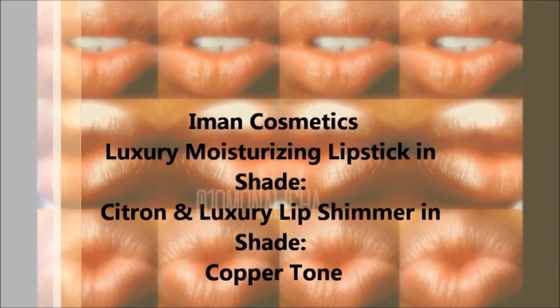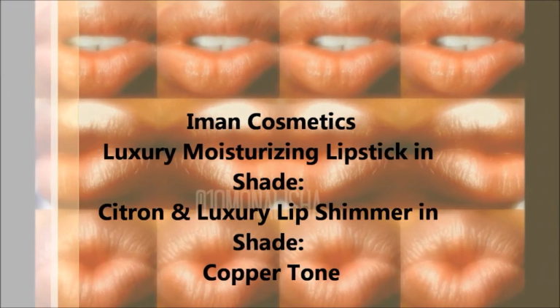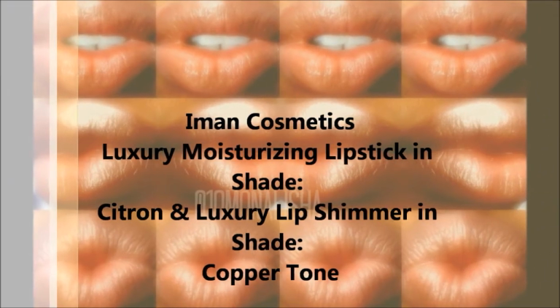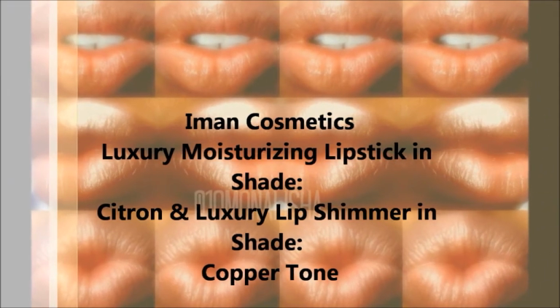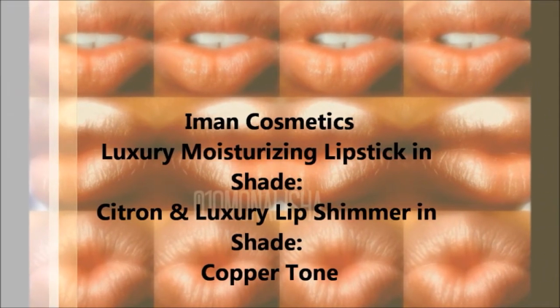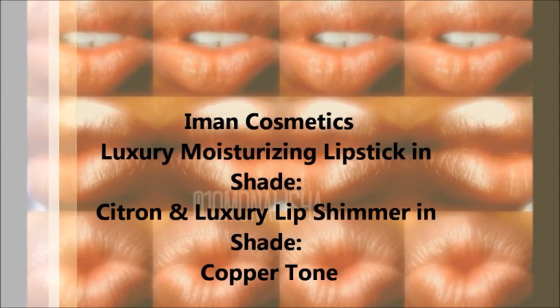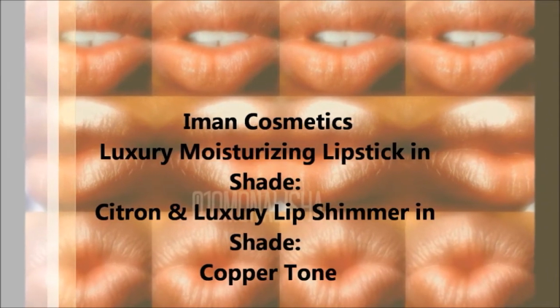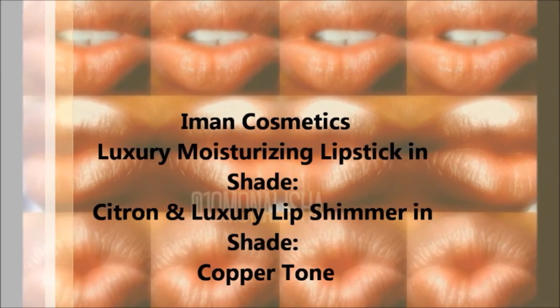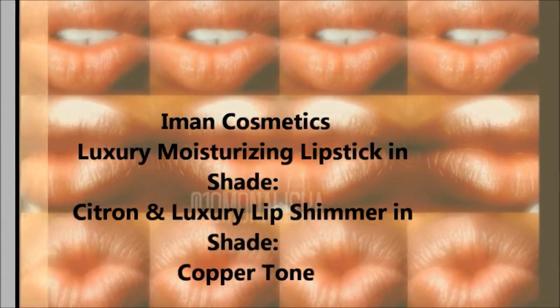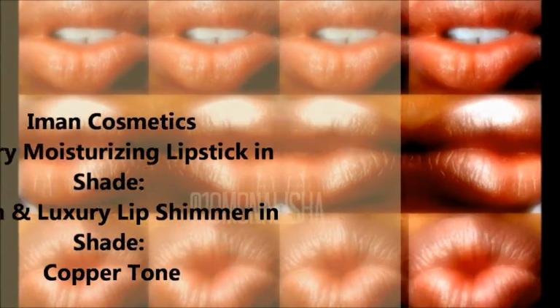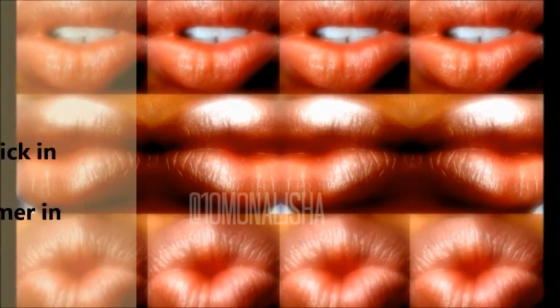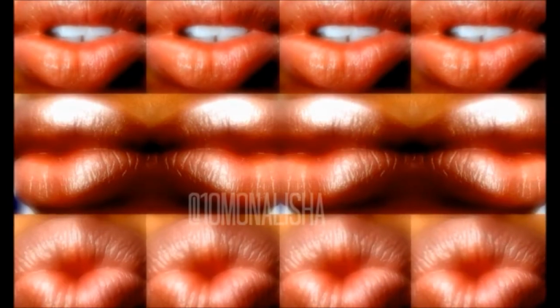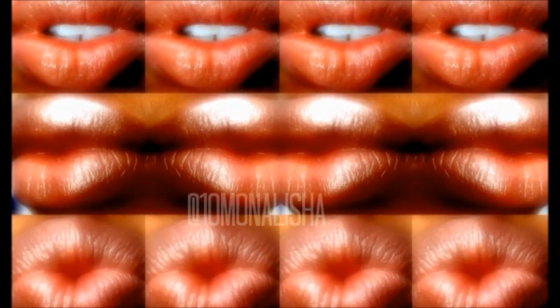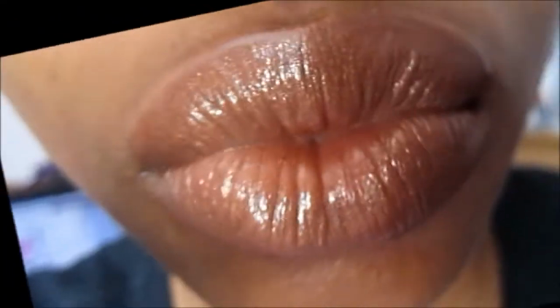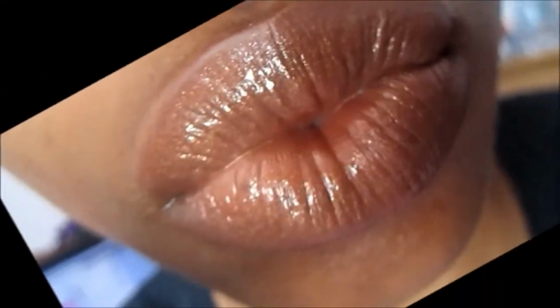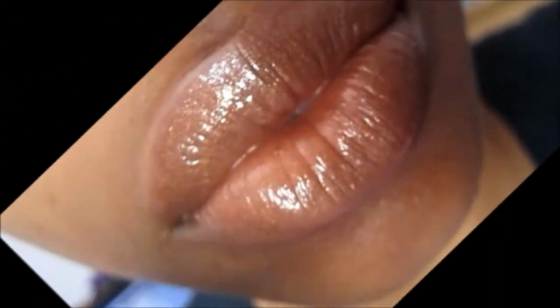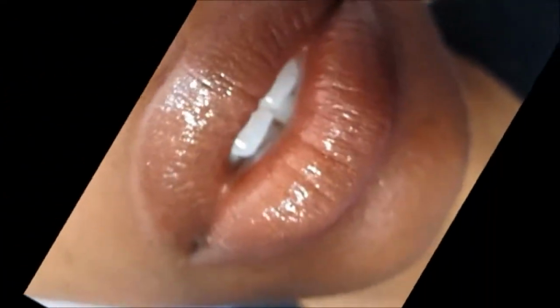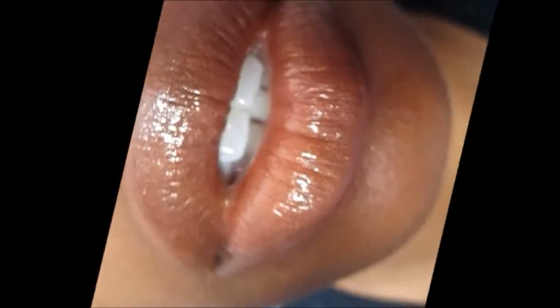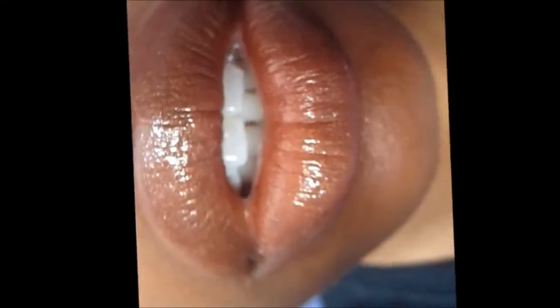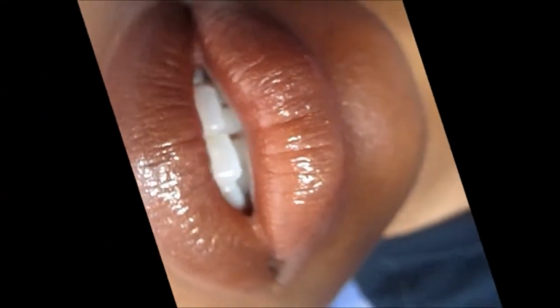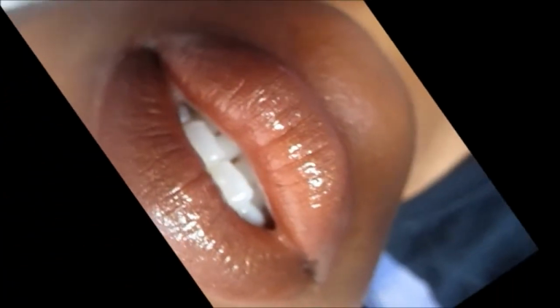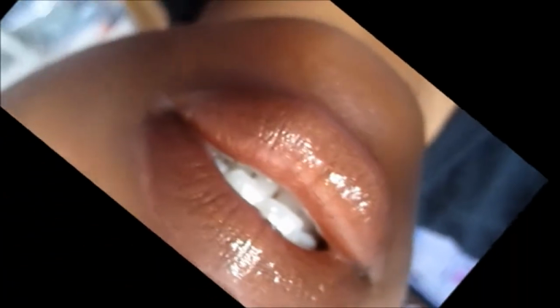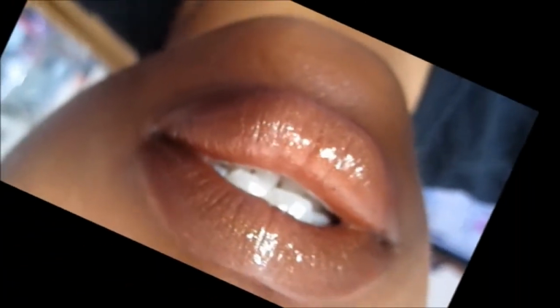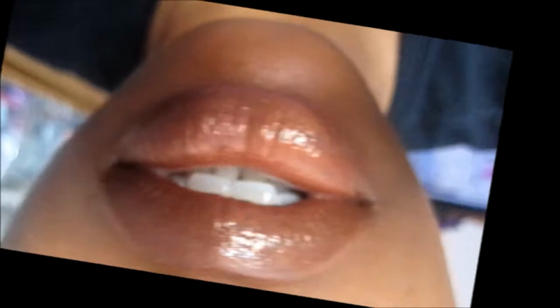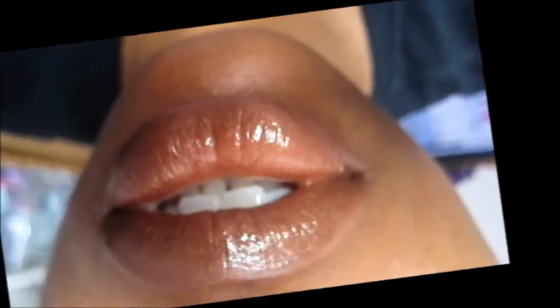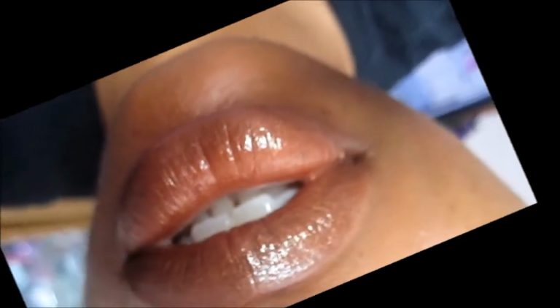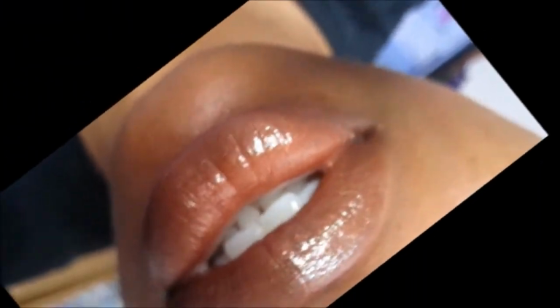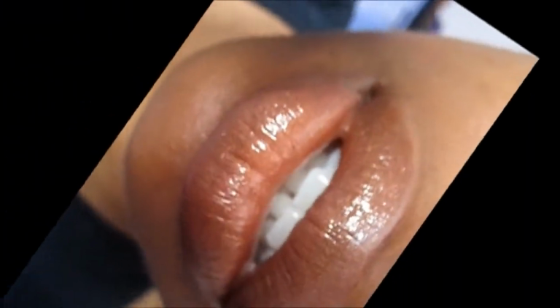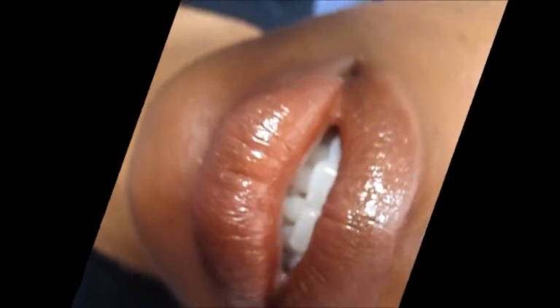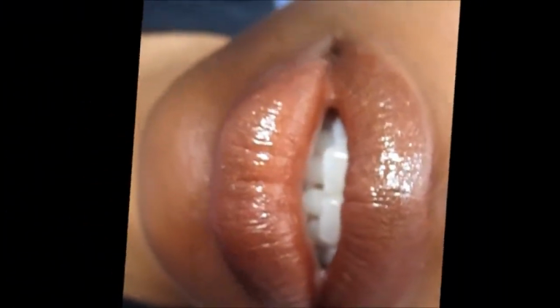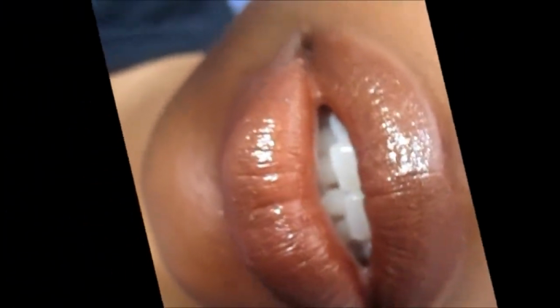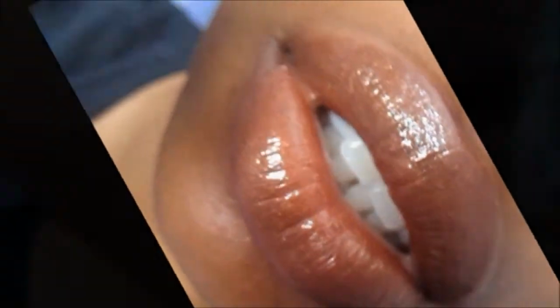Iman Cosmetics Luxury Moisturizing Lipstick in Shade Citrin and Luxury Lip Shimmer in Shade Coppertone. The collaboration of these two gives your lips this rich dewy effect.